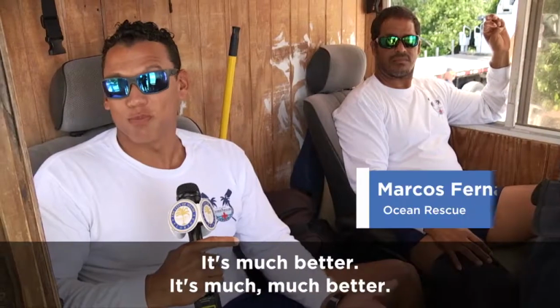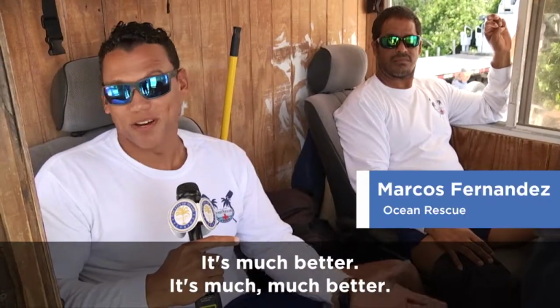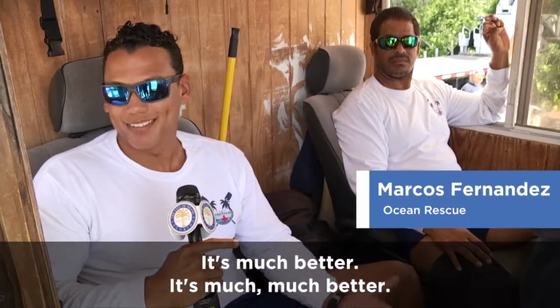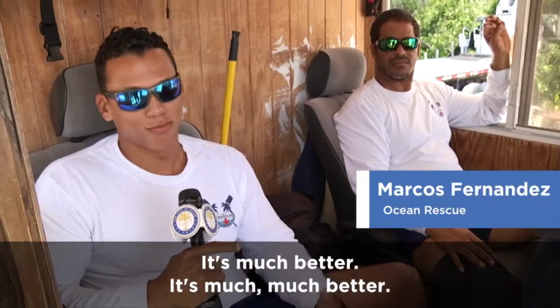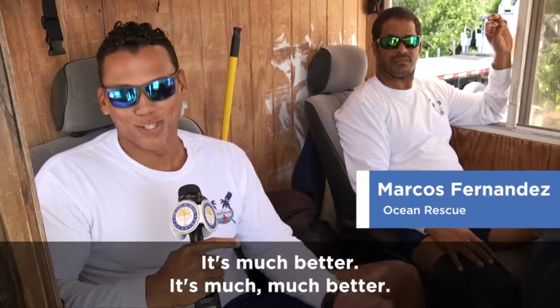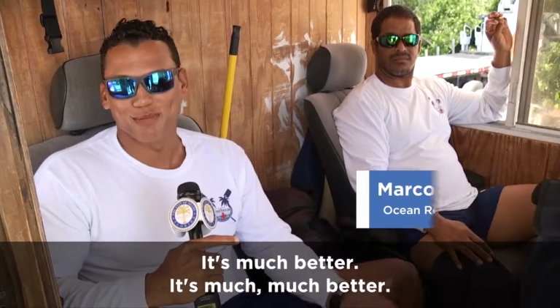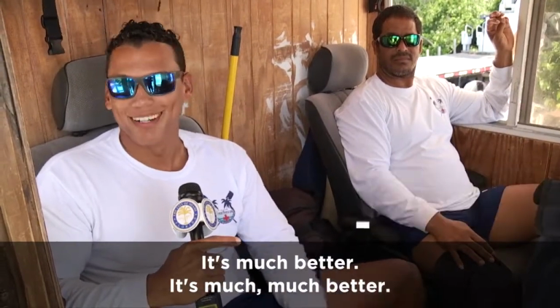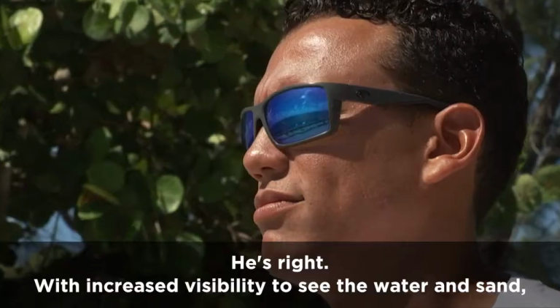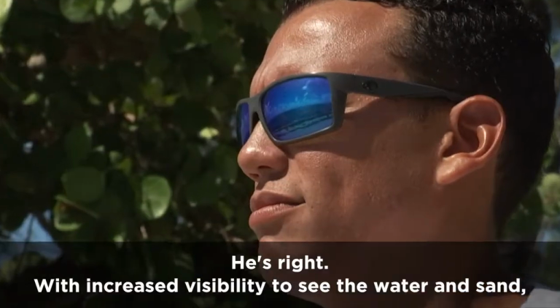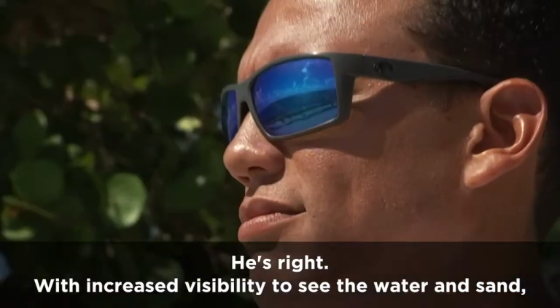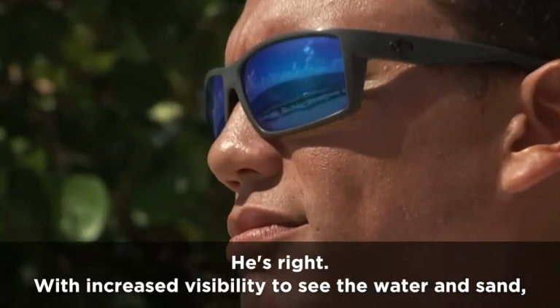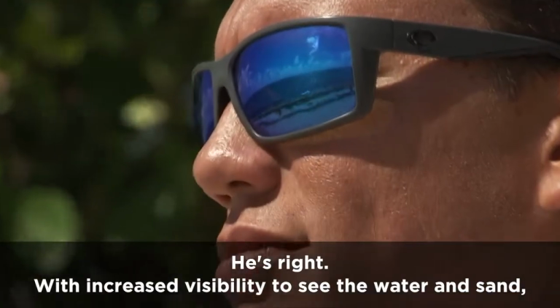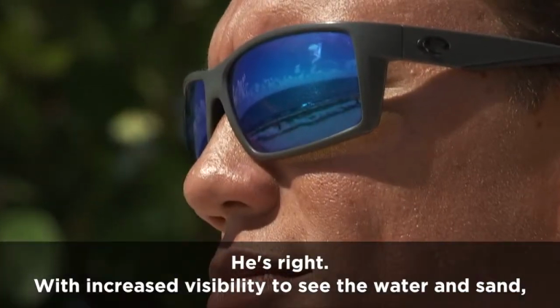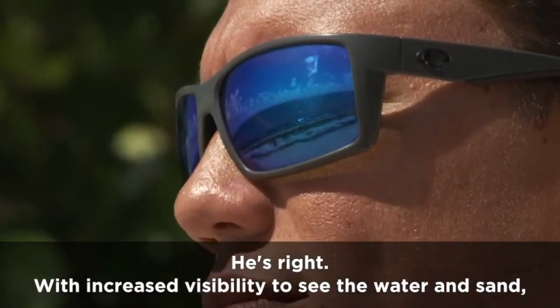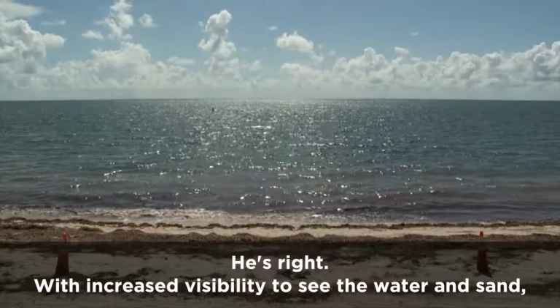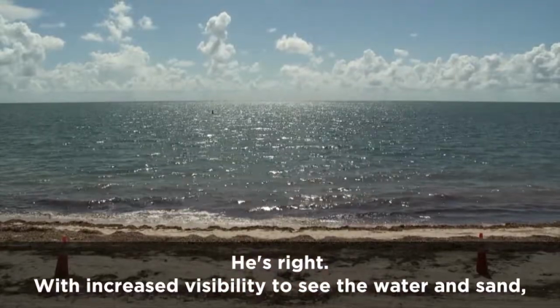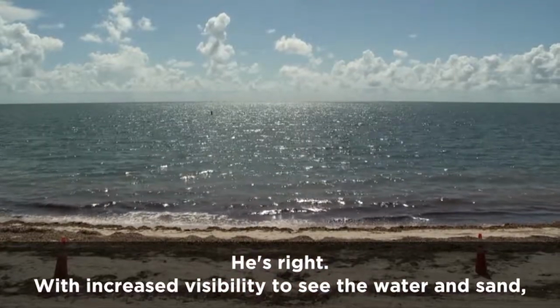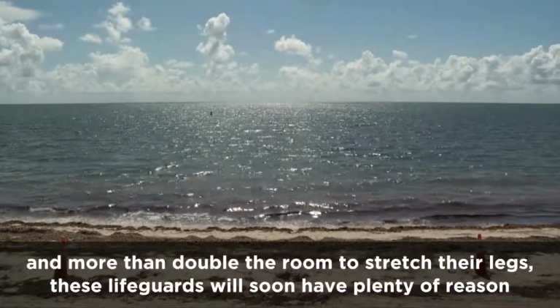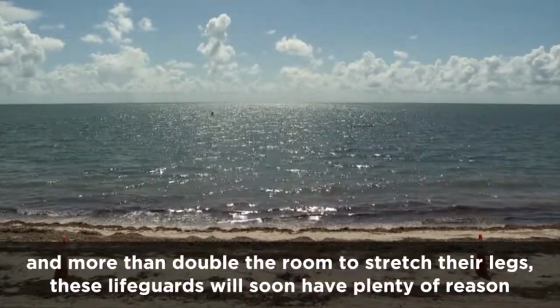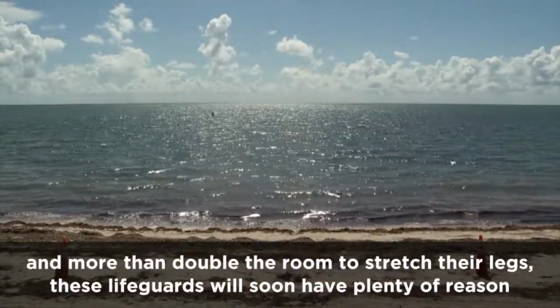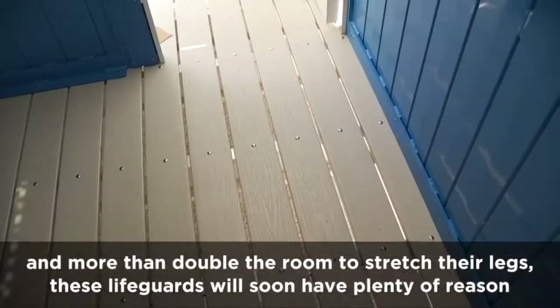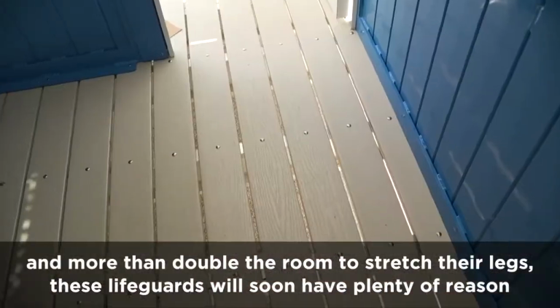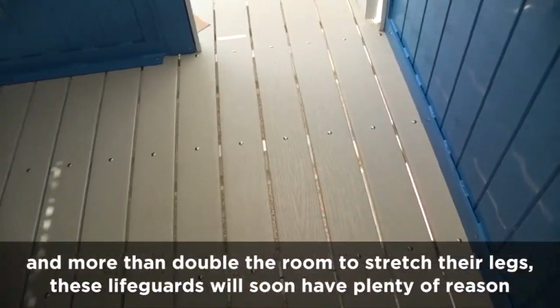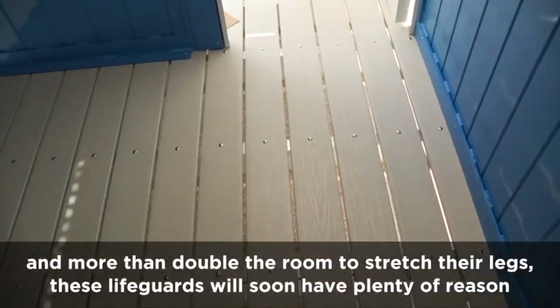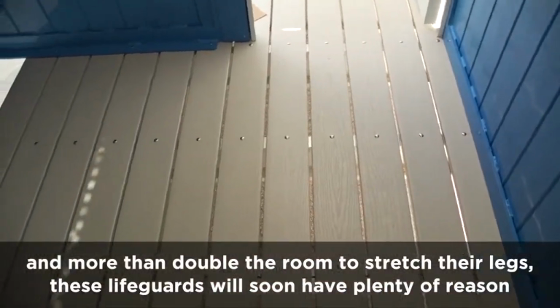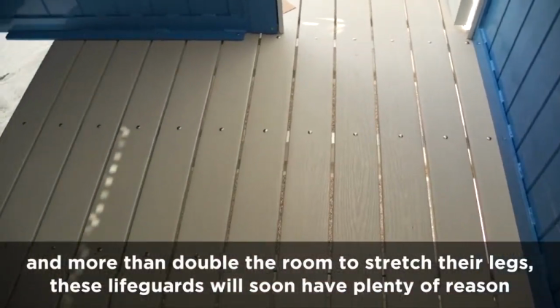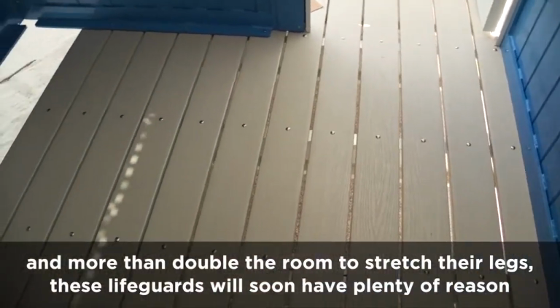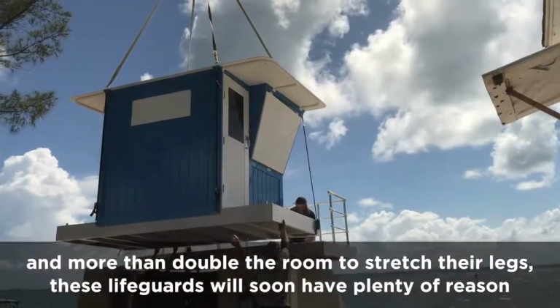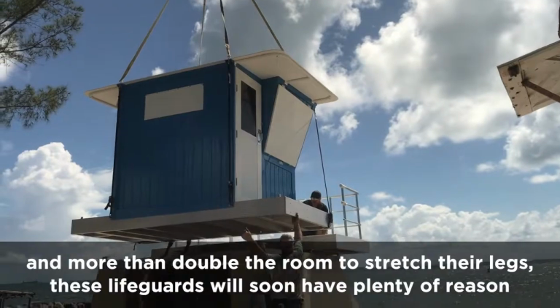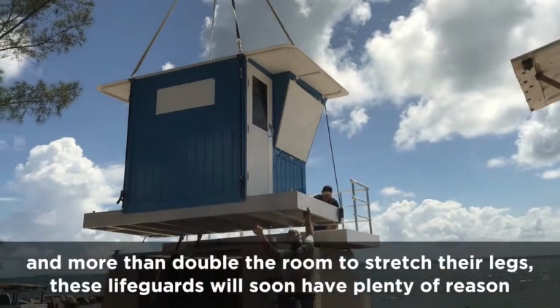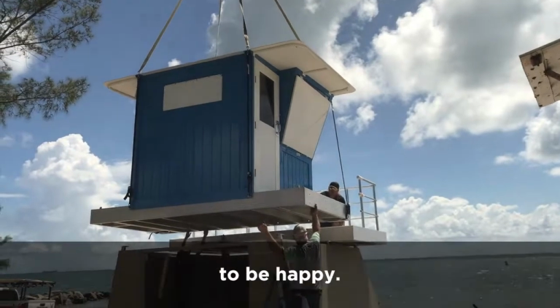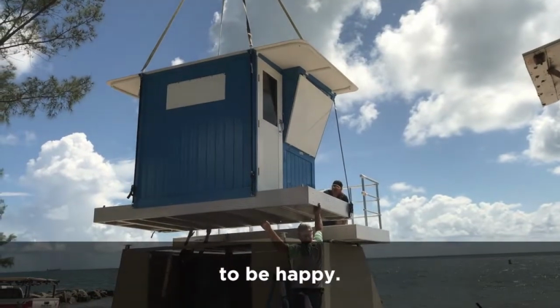It's much, much better. With increased visibility to see the water and sand, and more than double the room to stretch their legs, these lifeguards will soon have plenty of reason to be happy.